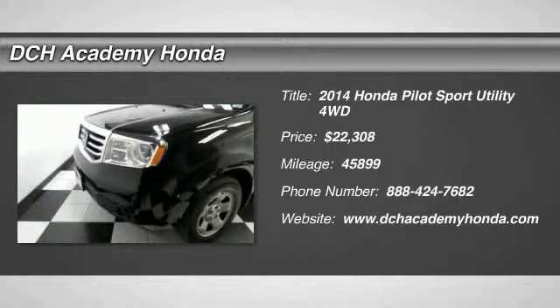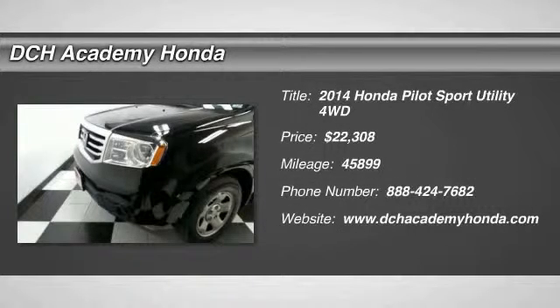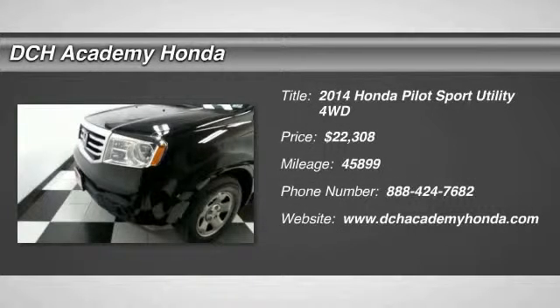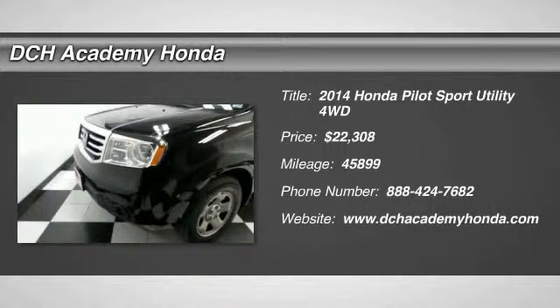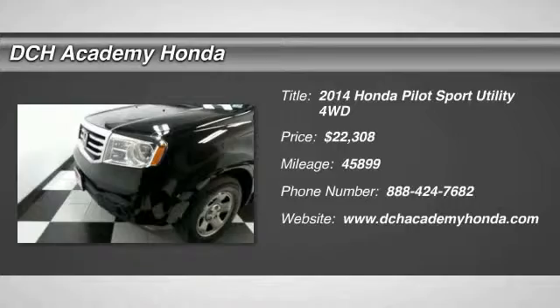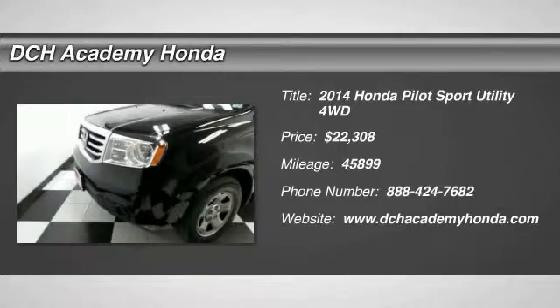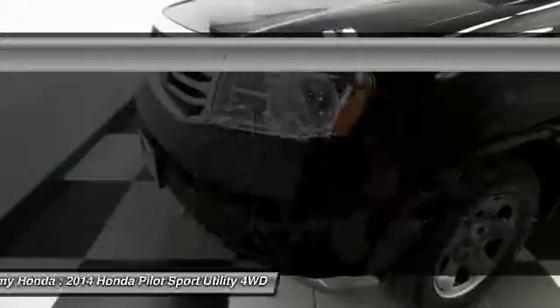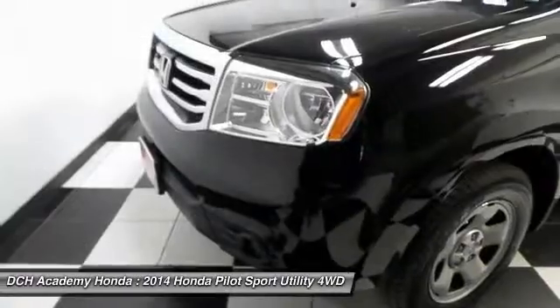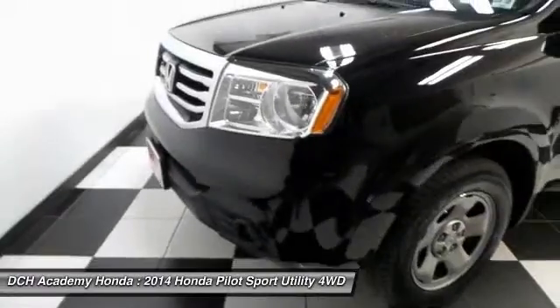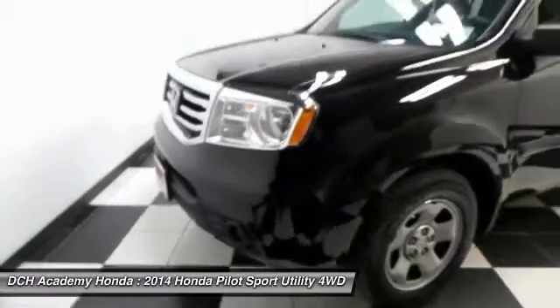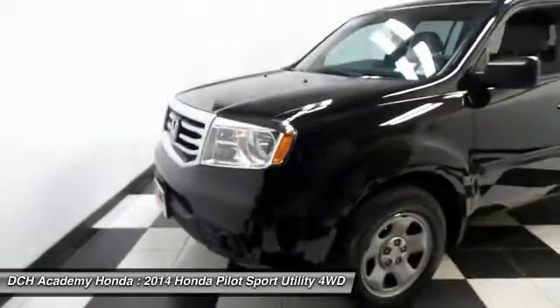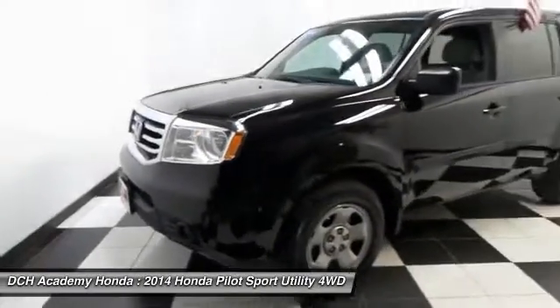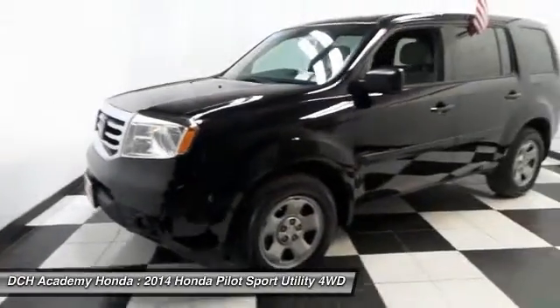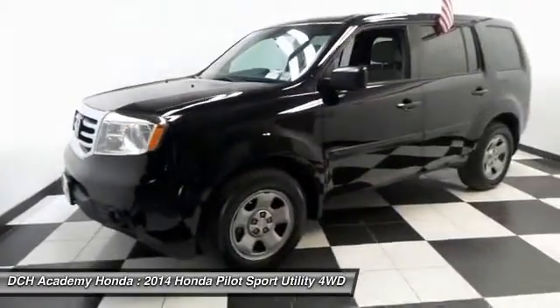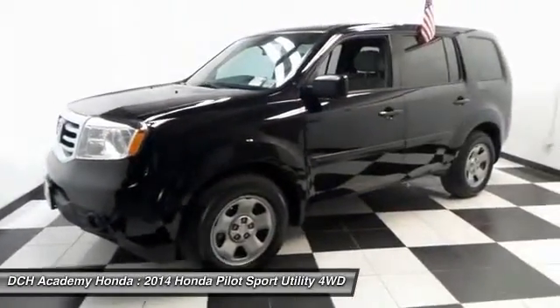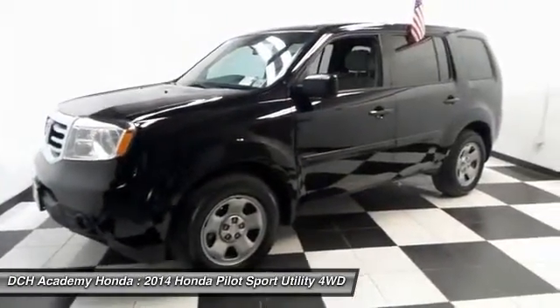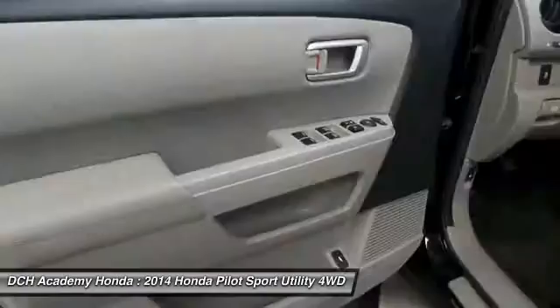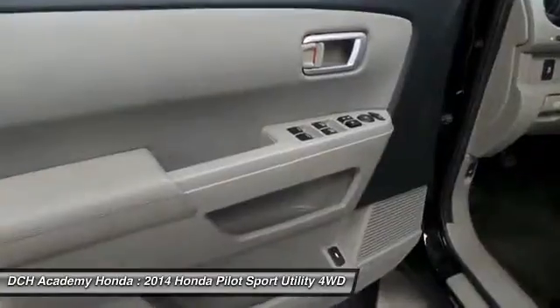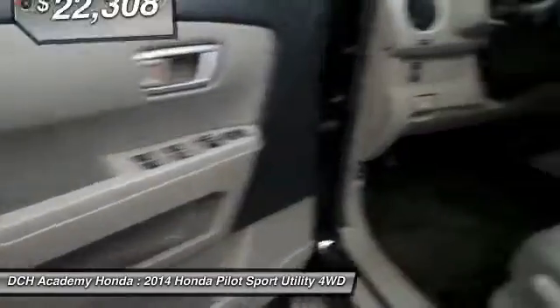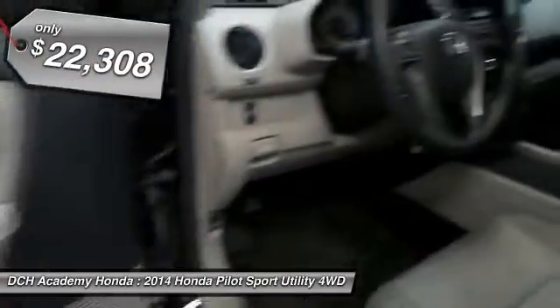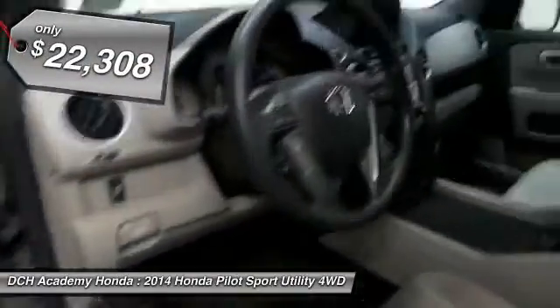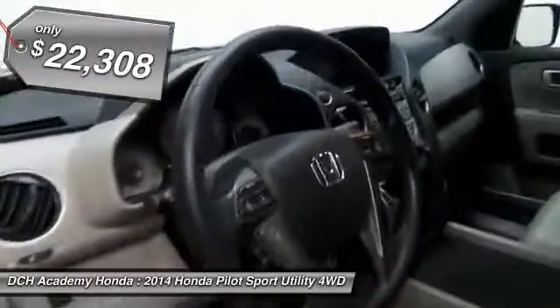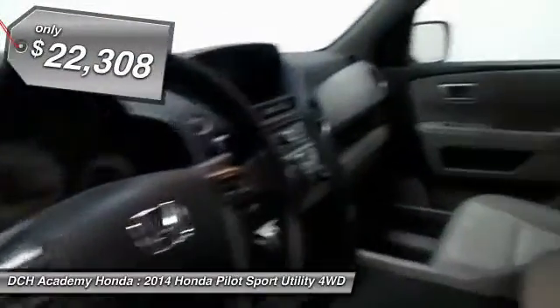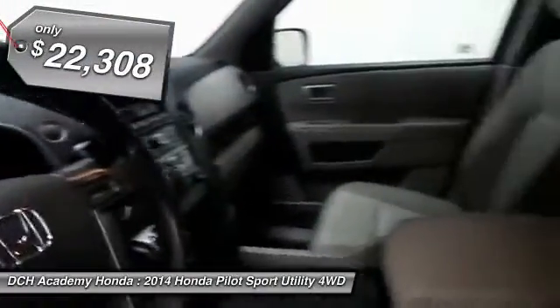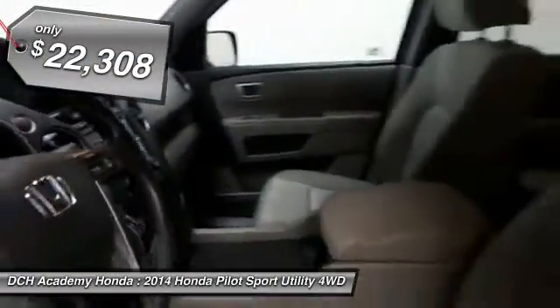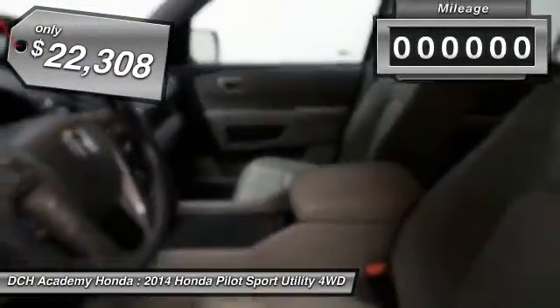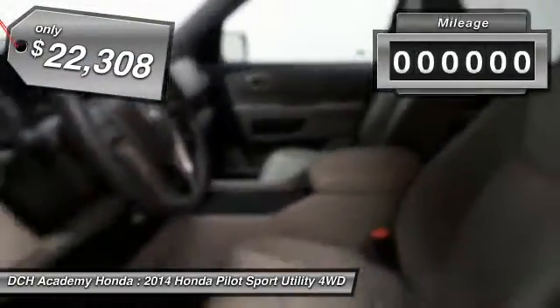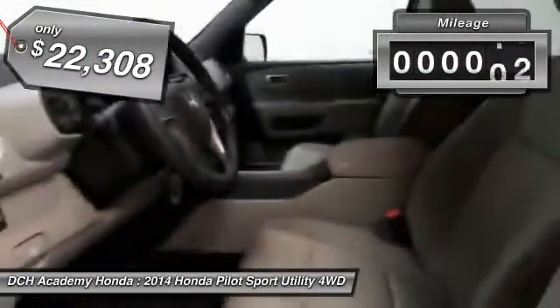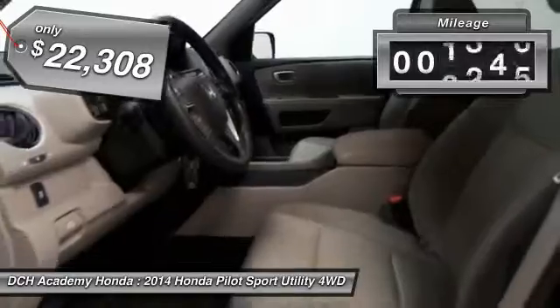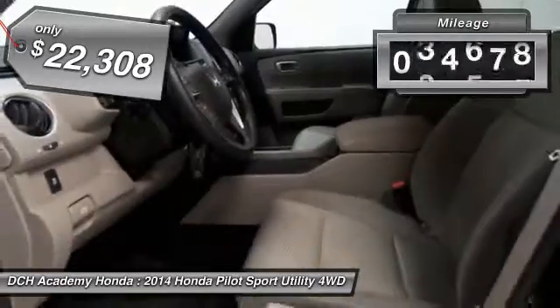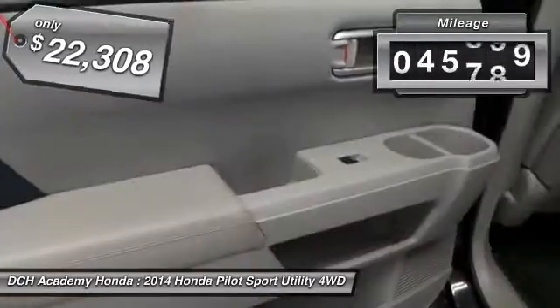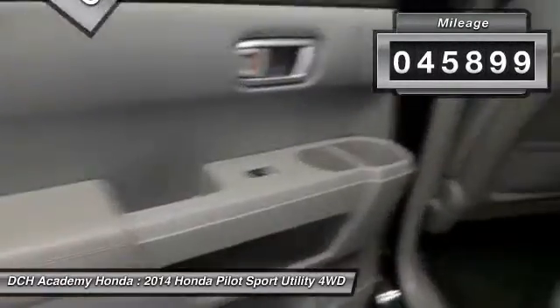Certified pre-owned Honda Pilot LX 4-wheel drive, finished in crystal black pearl paint with gray cloth seats, nicely equipped with reverse camera, 17-inch steel wheels, and third-row seating.